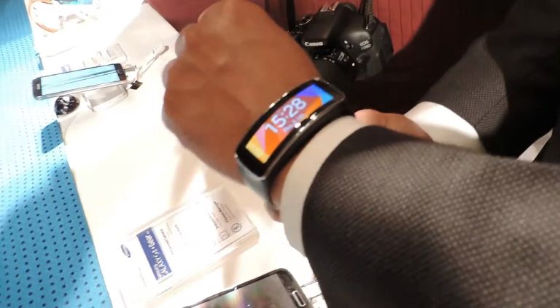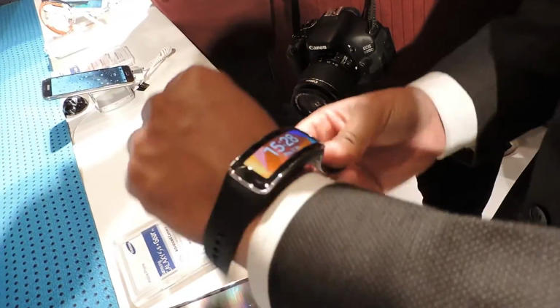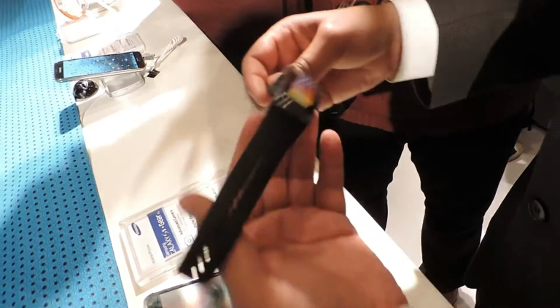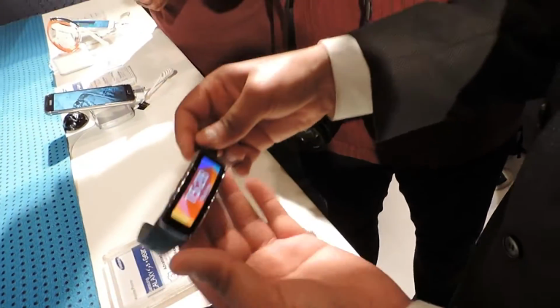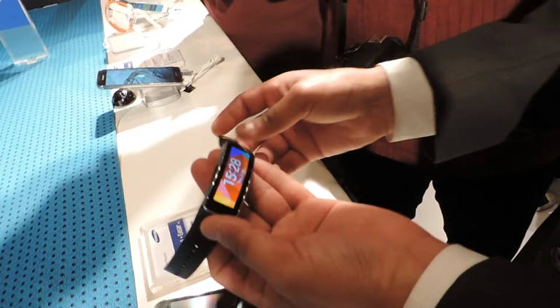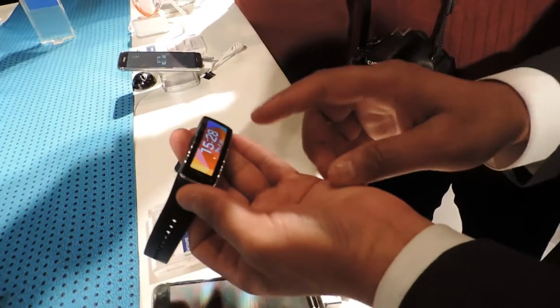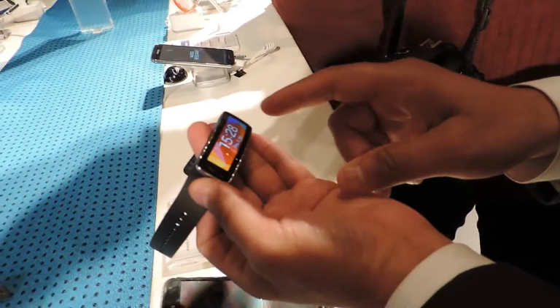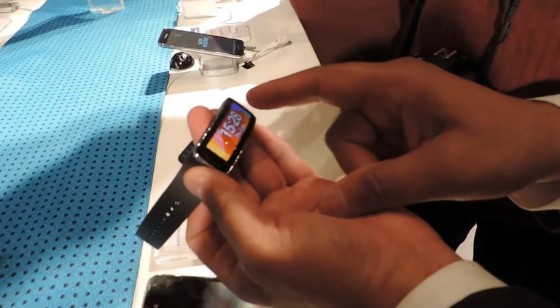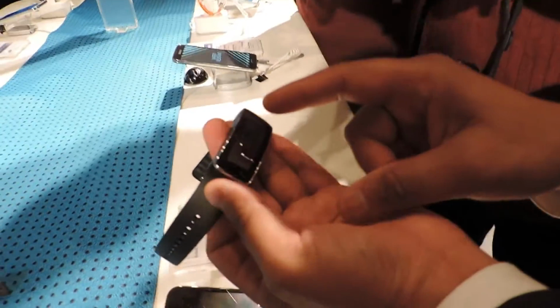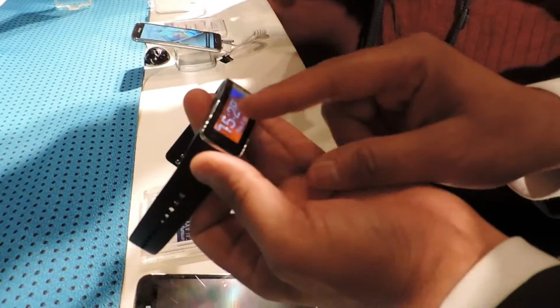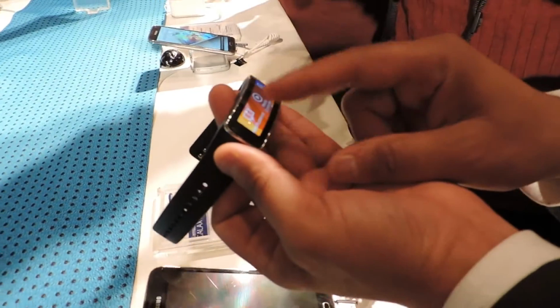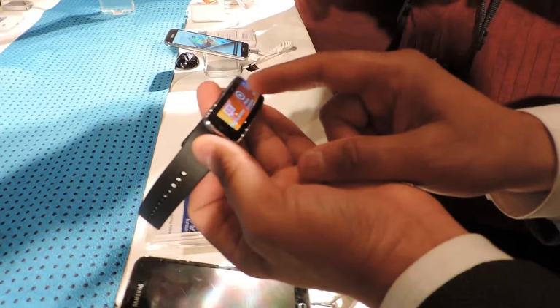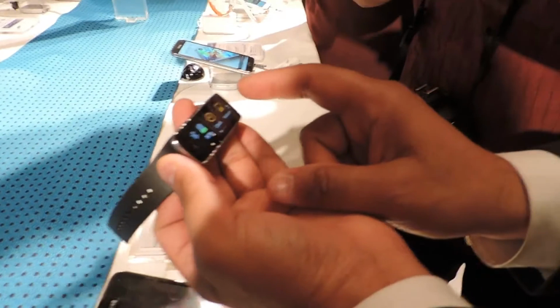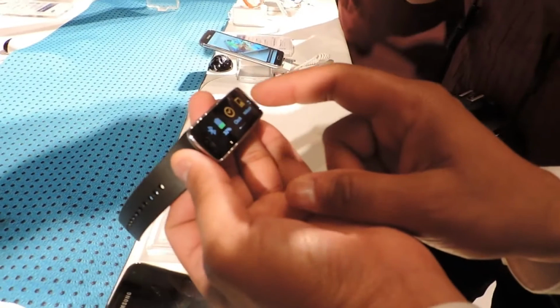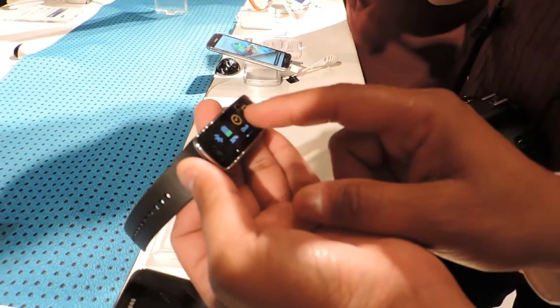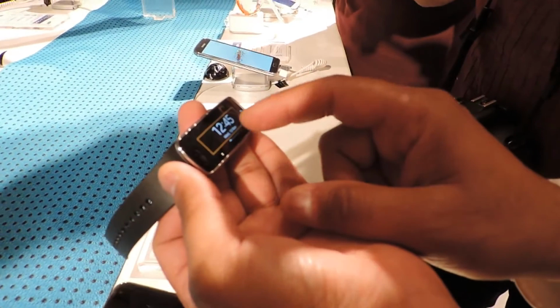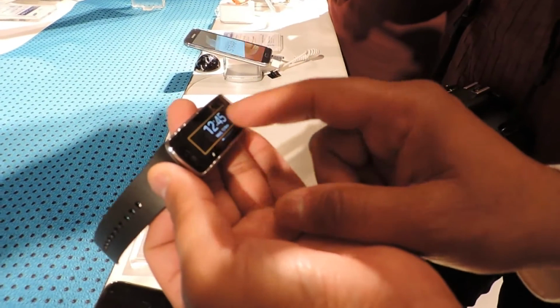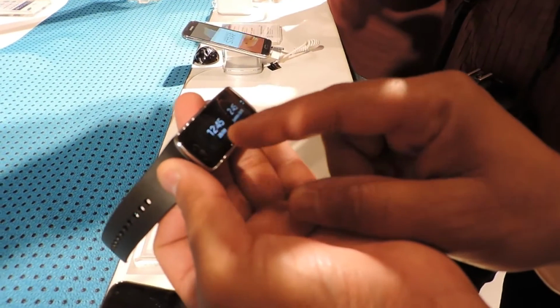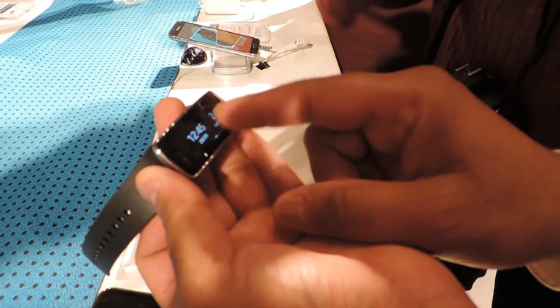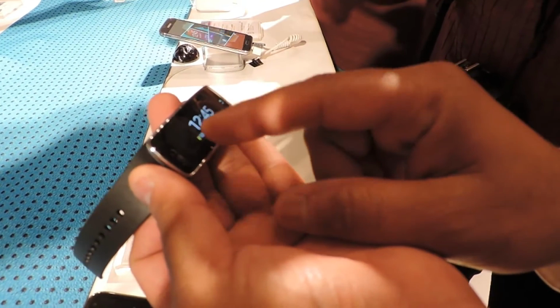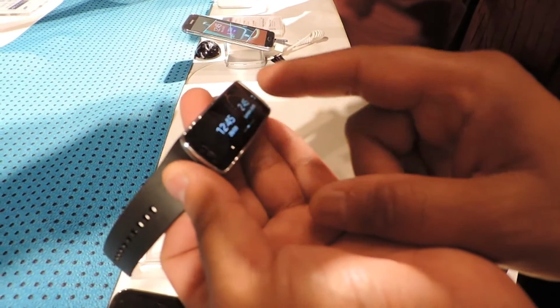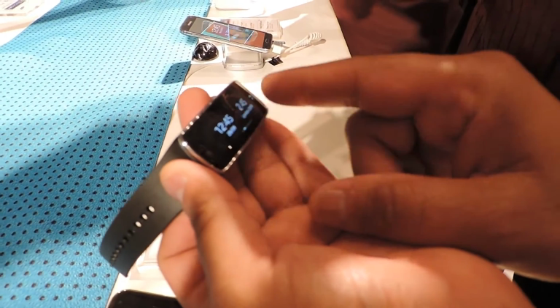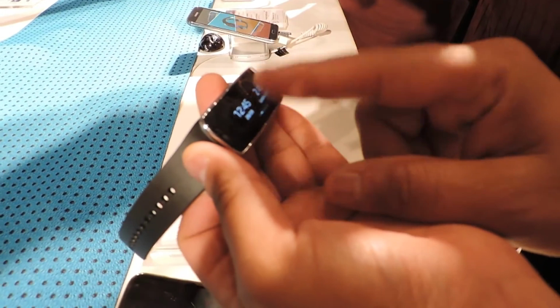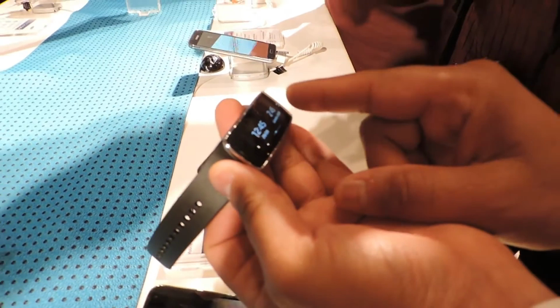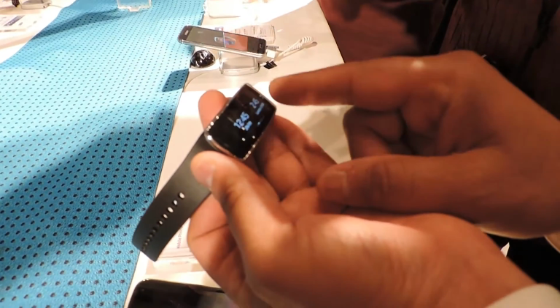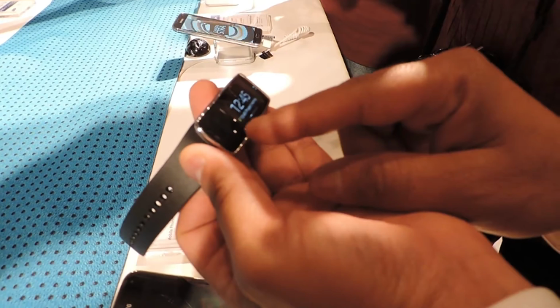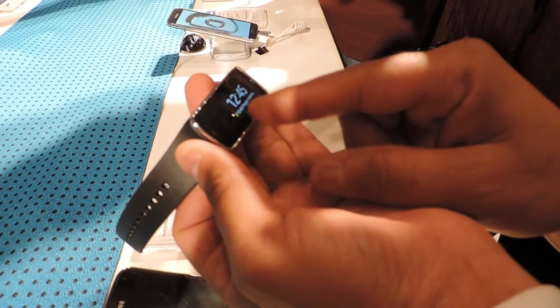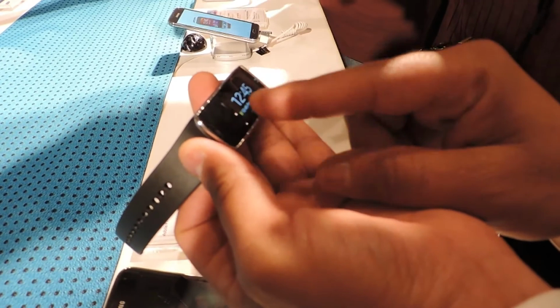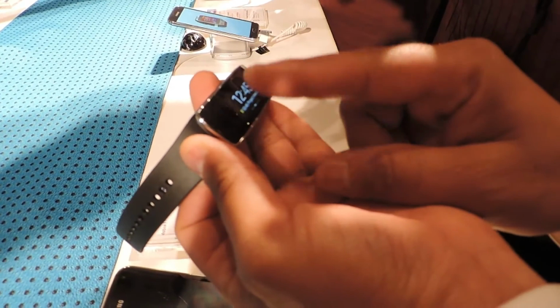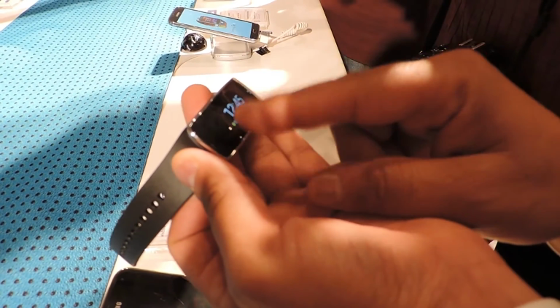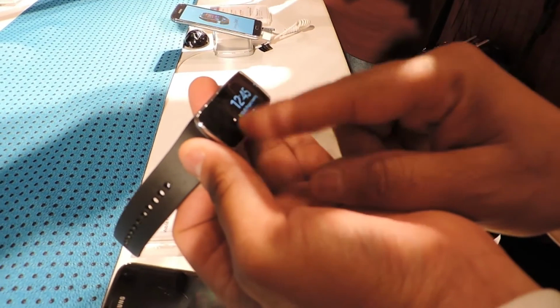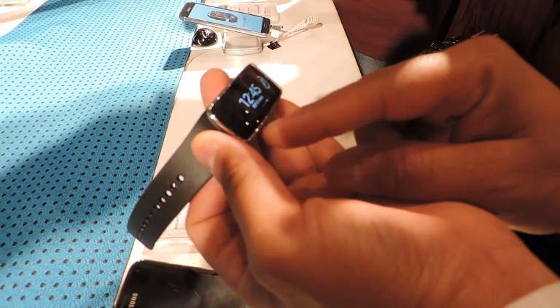The screen is showing you the time and the date, though the screen can be changed to whatever clock type you want — time for two different countries, time zones, or whatever fits your schedule.